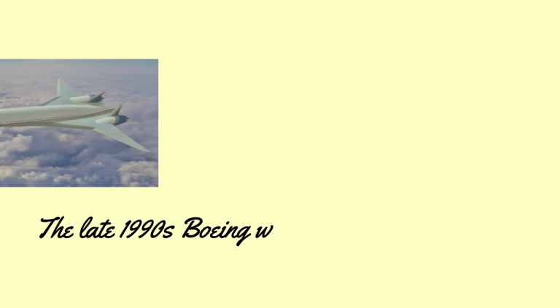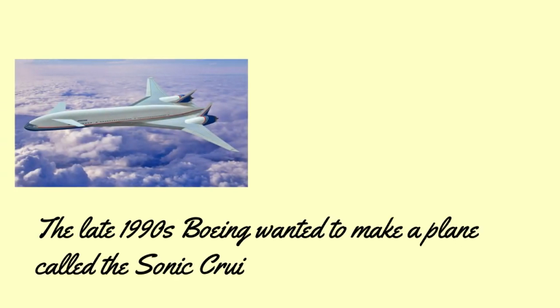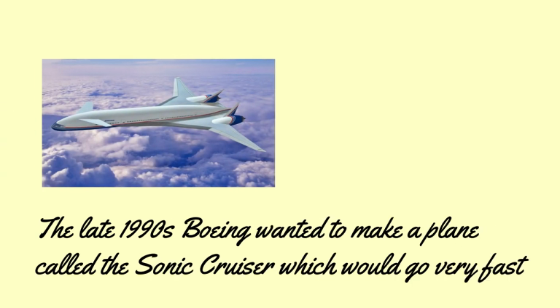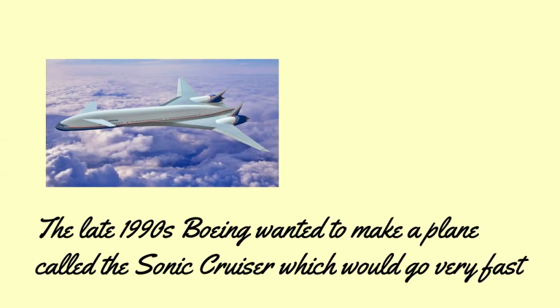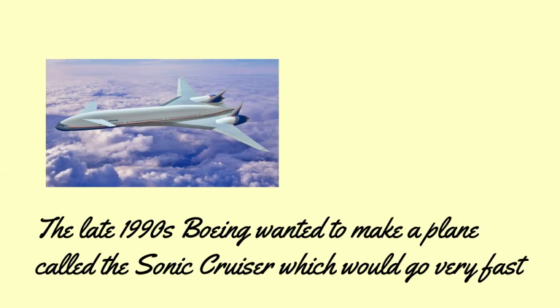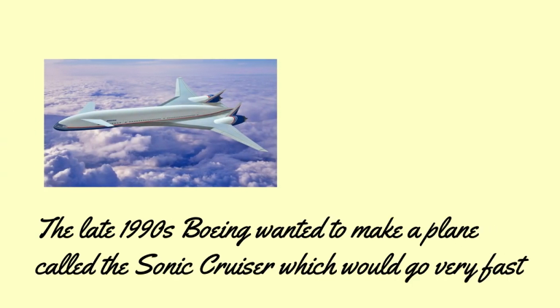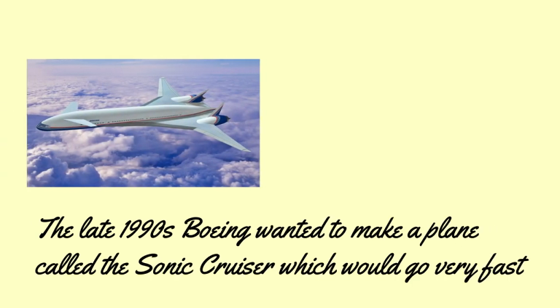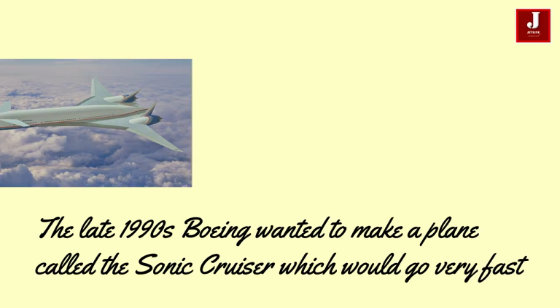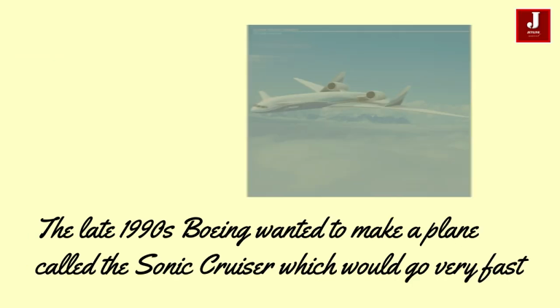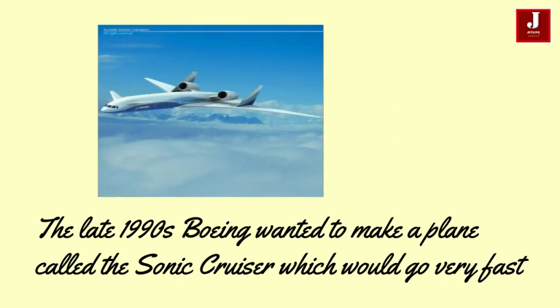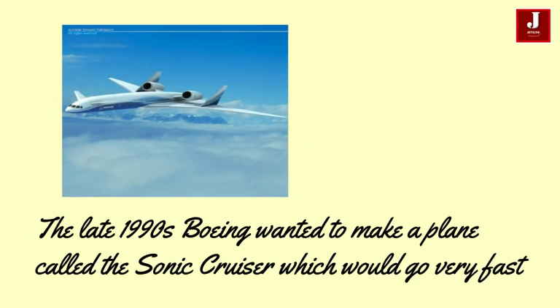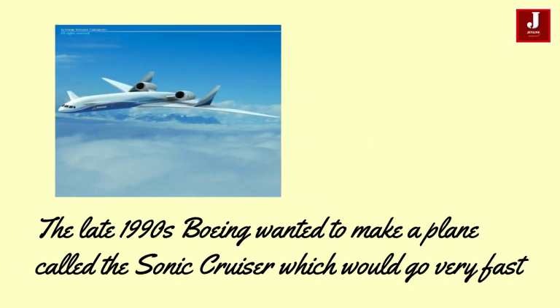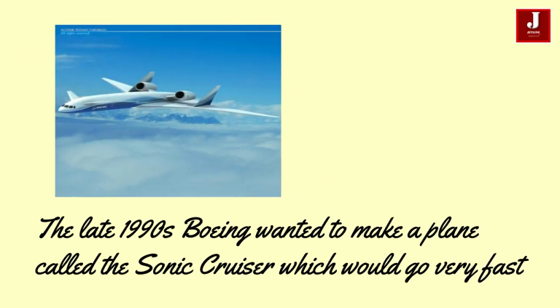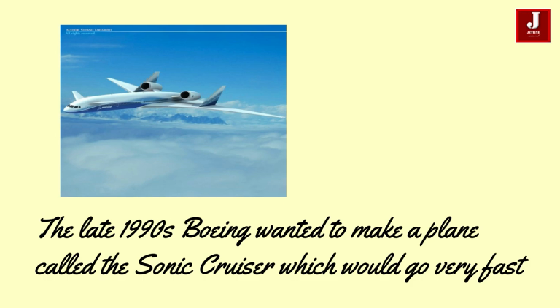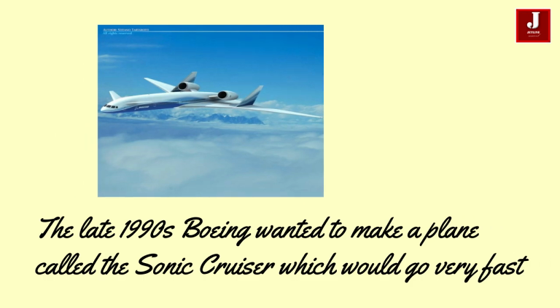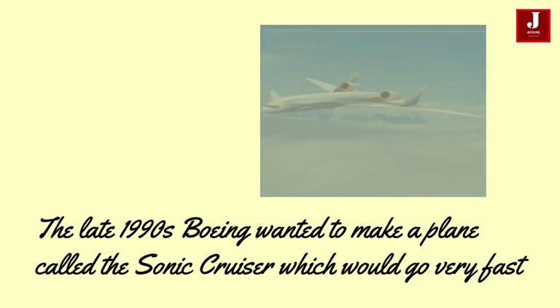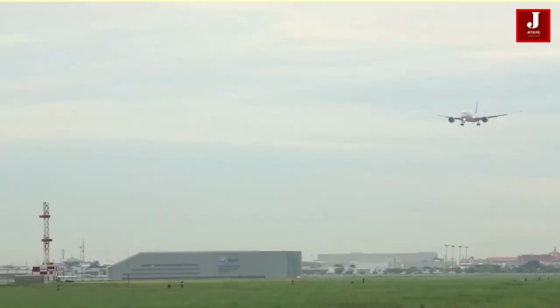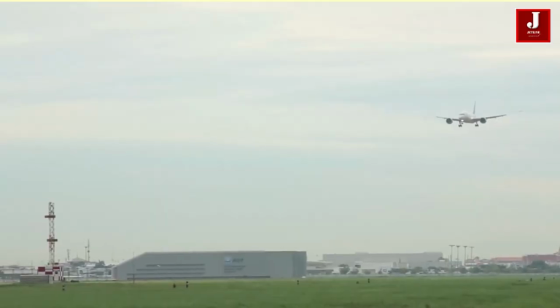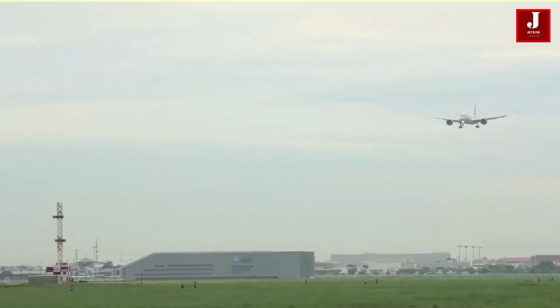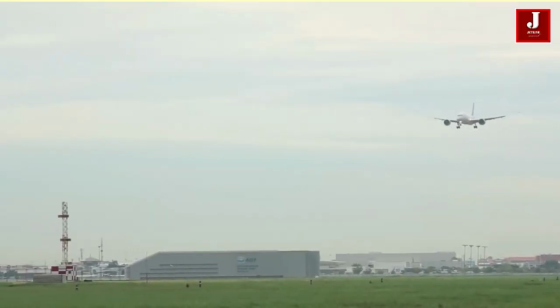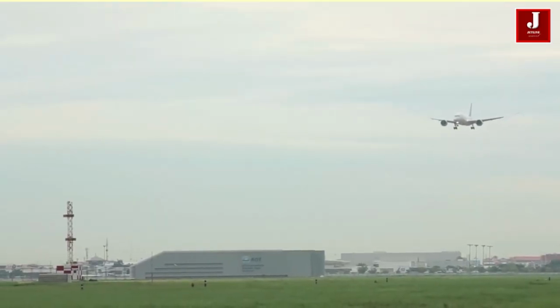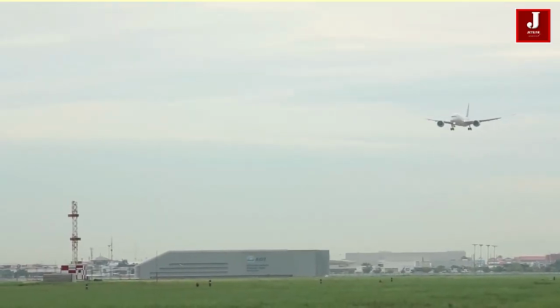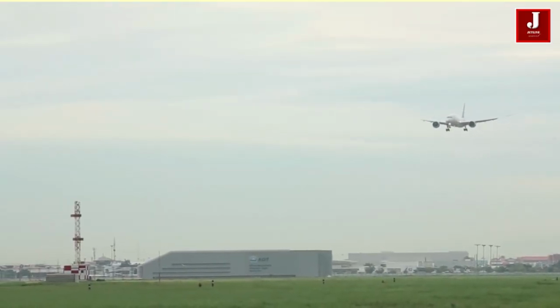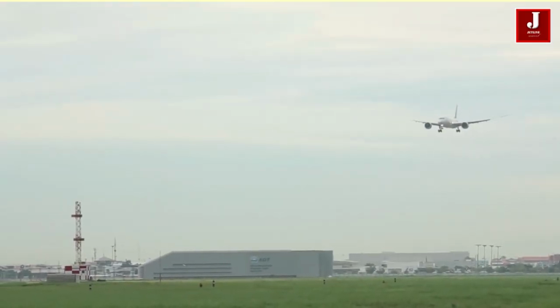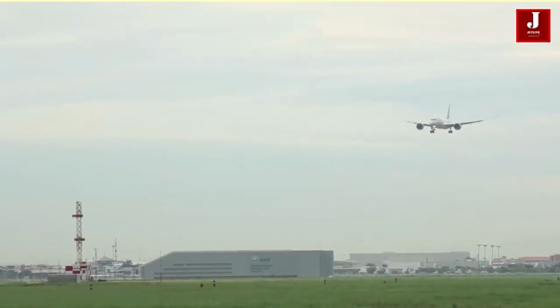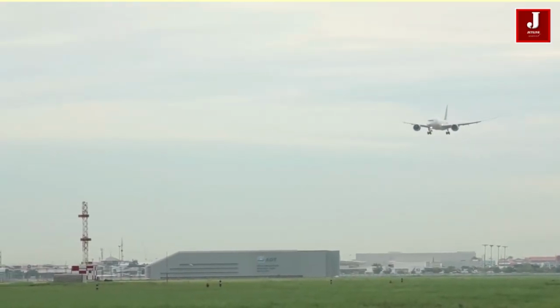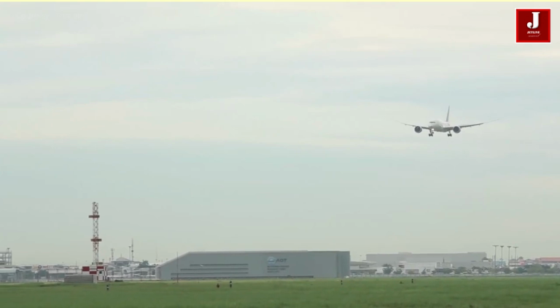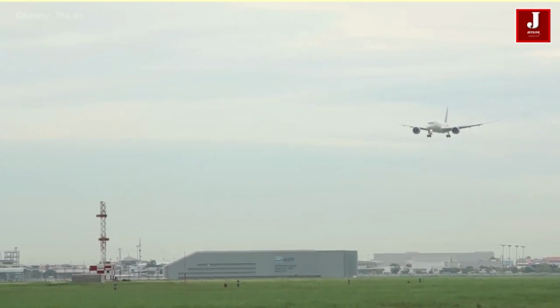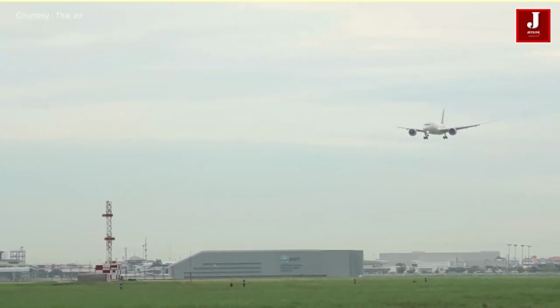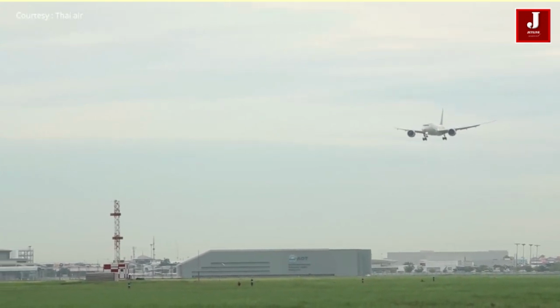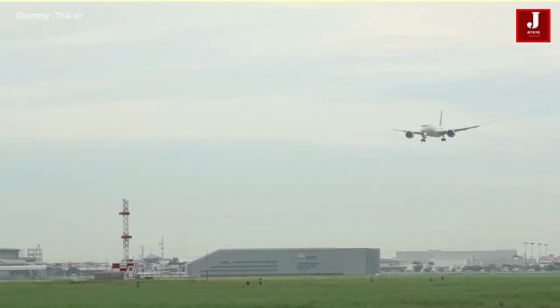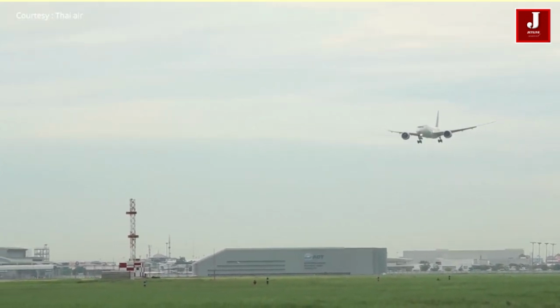In the late 1990s Boeing wanted to make a plane called the Sonic Cruiser, which would go very fast. According to Boeing, the 787 consumes 20% less fuel than the similarly-sized 767.